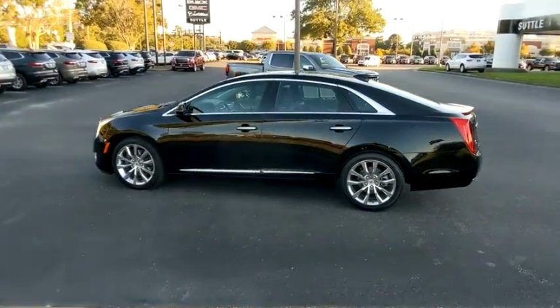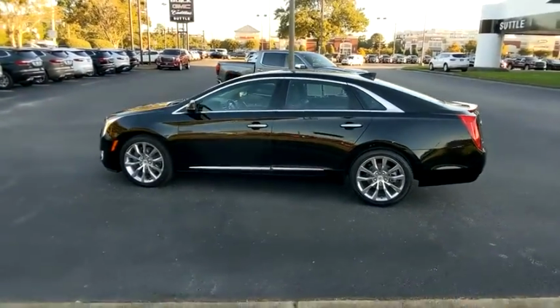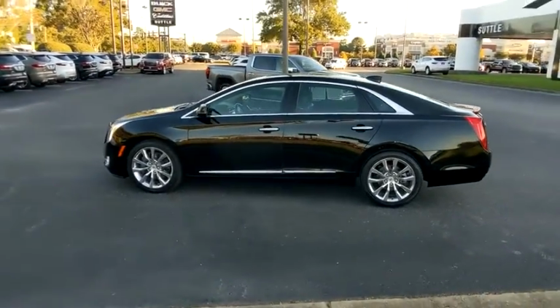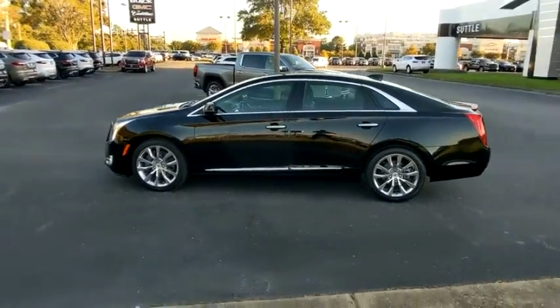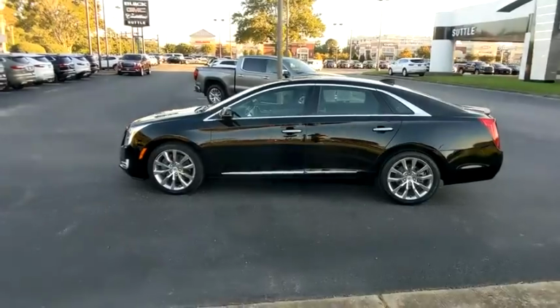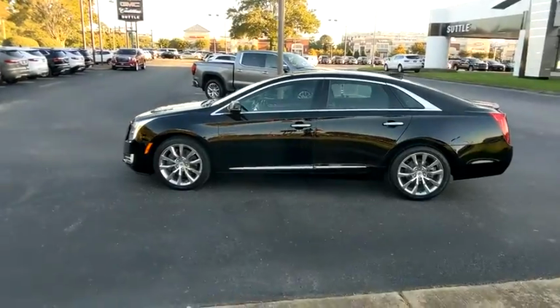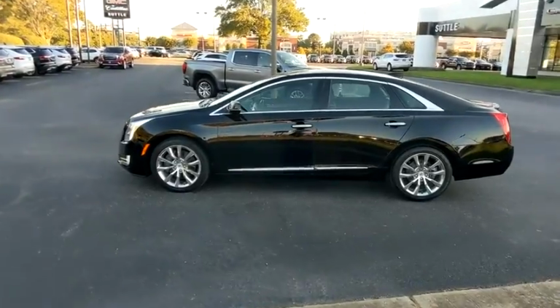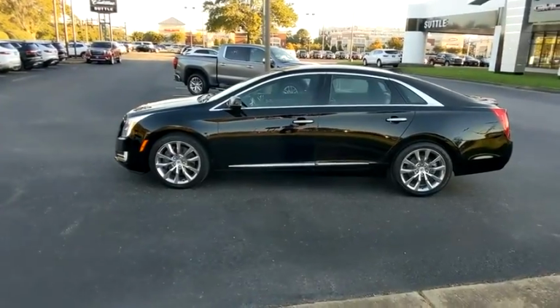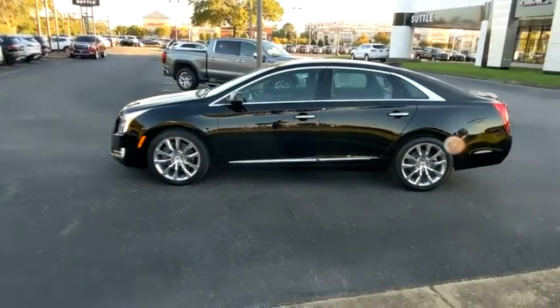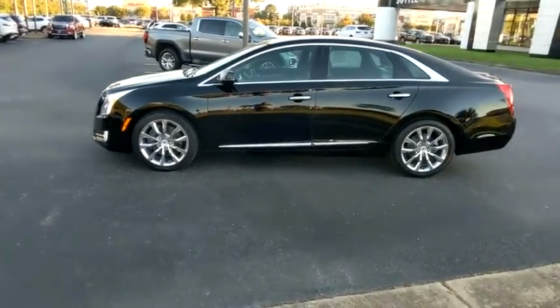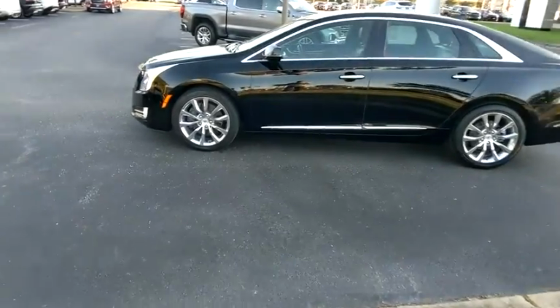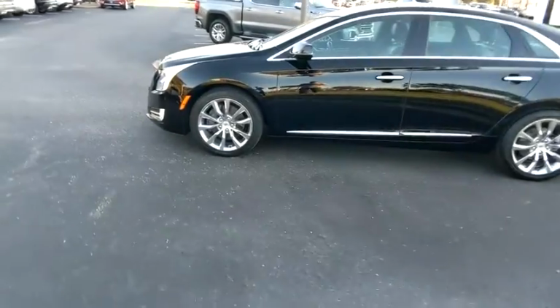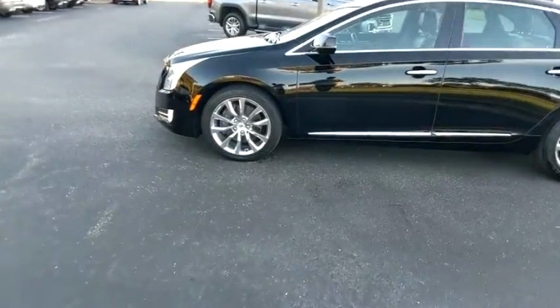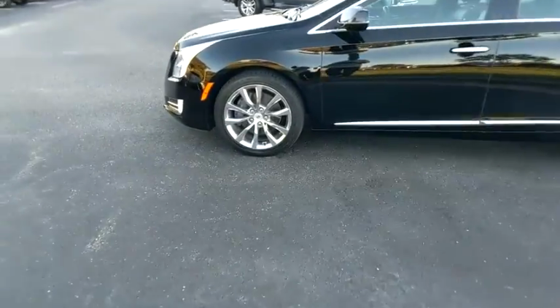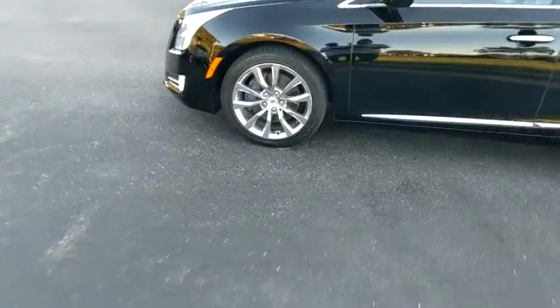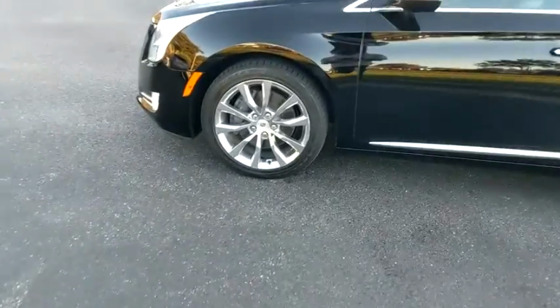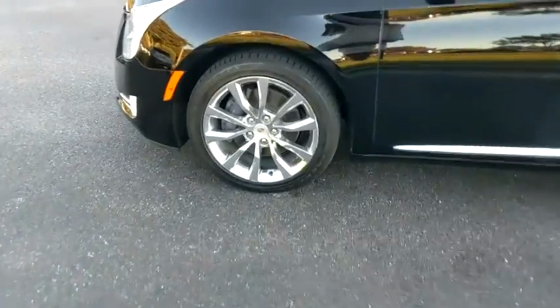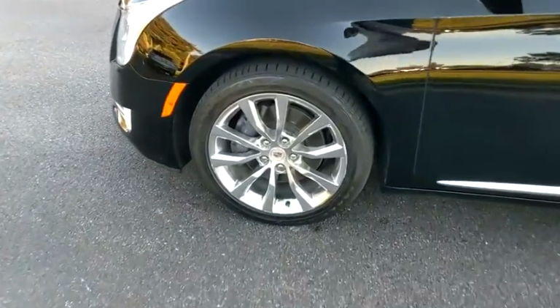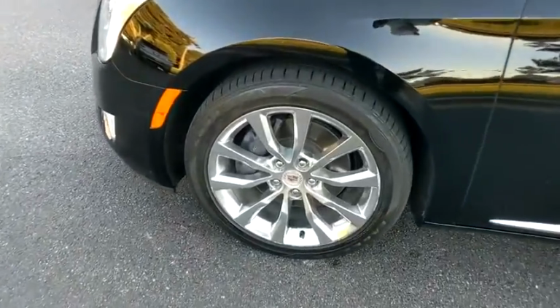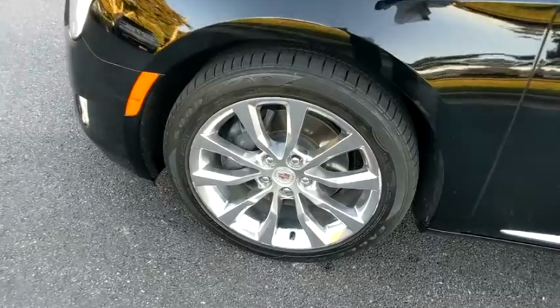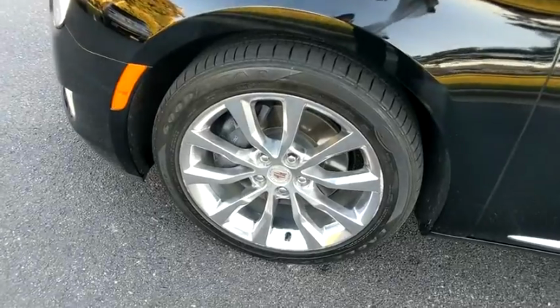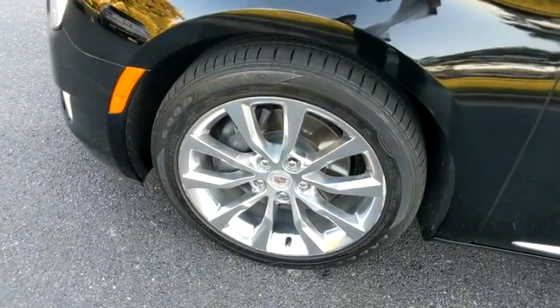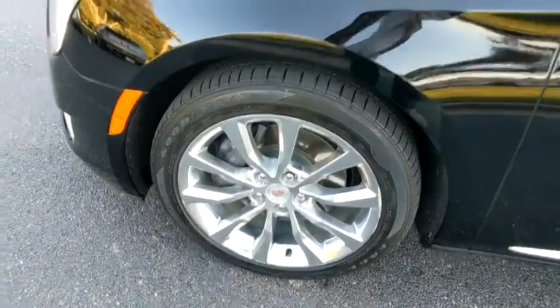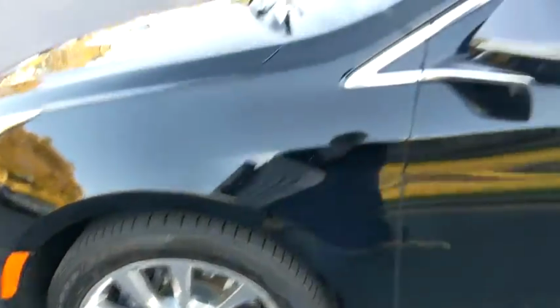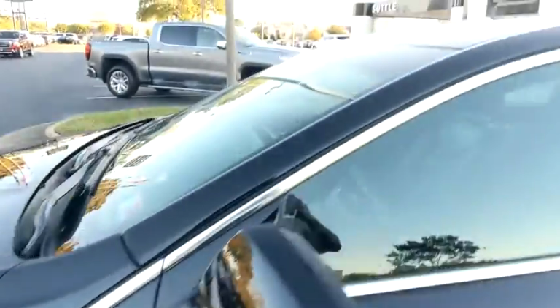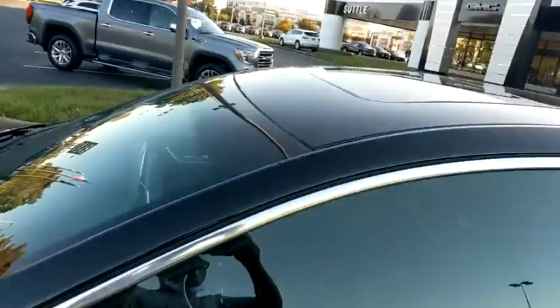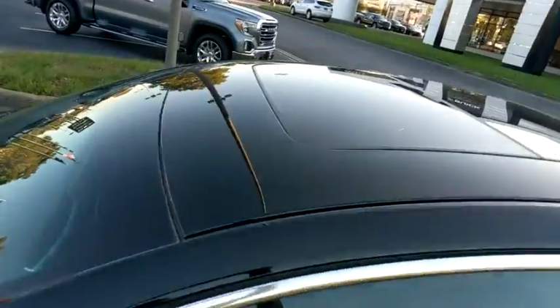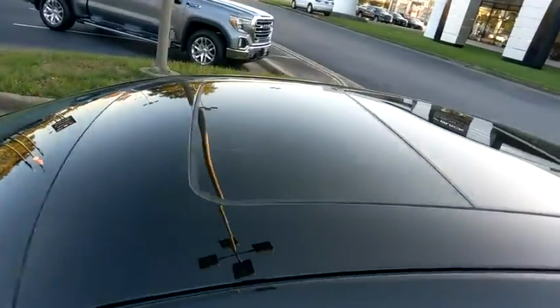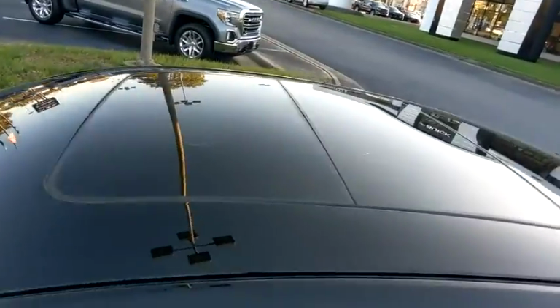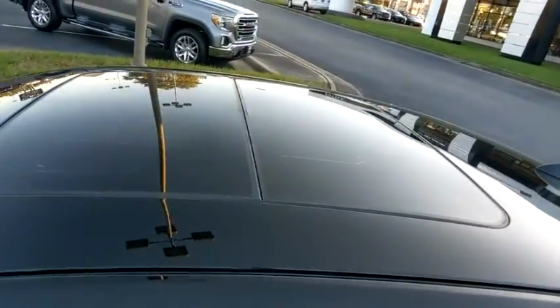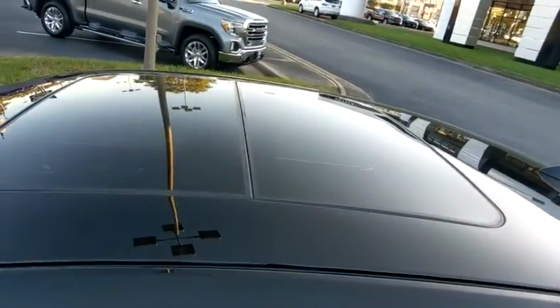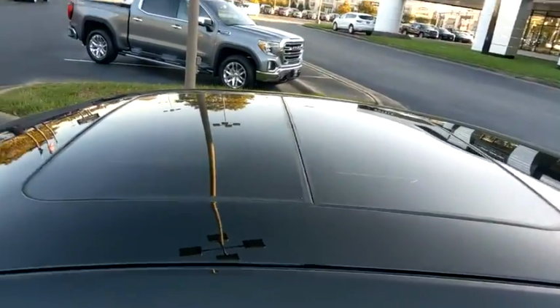All-wheel drive, traction control, power passenger seat, navigation system, leather-wrapped steering wheel, dual airbags, one owner, power steering, four-wheel disc brakes, floor mats.